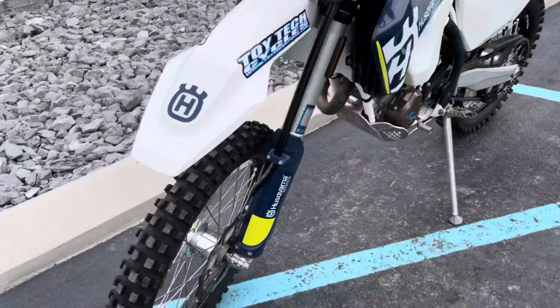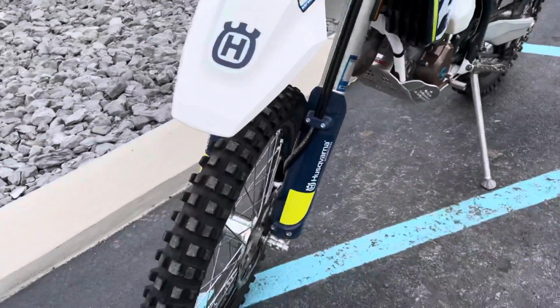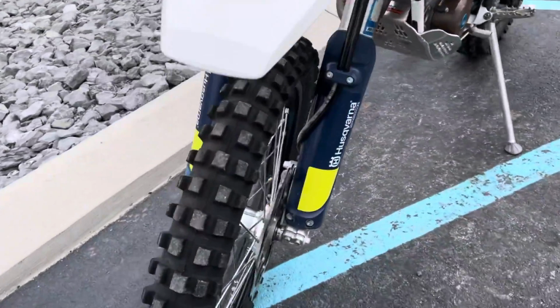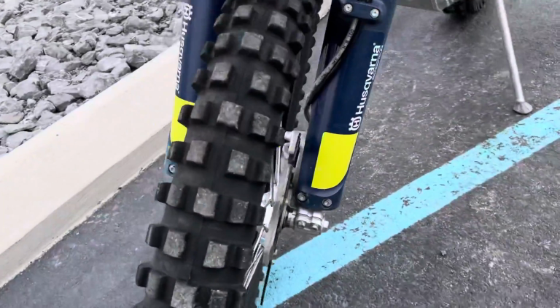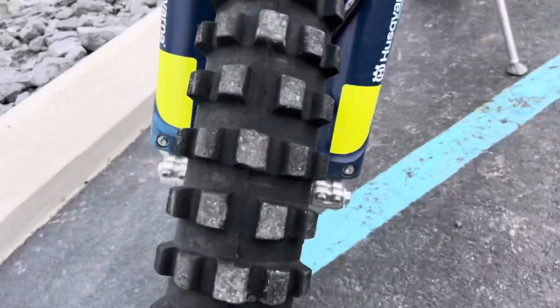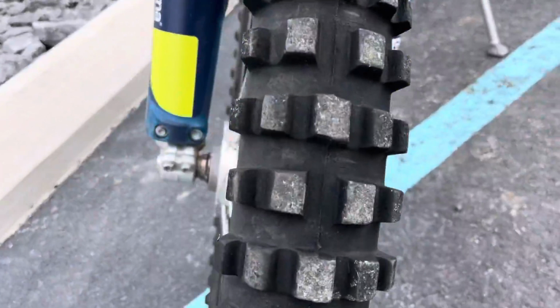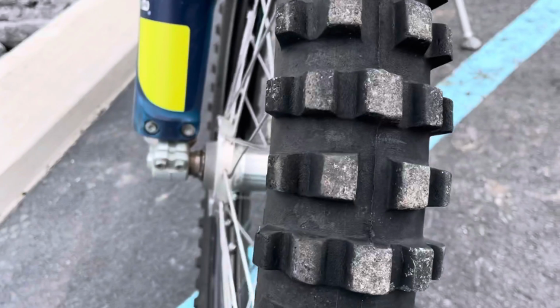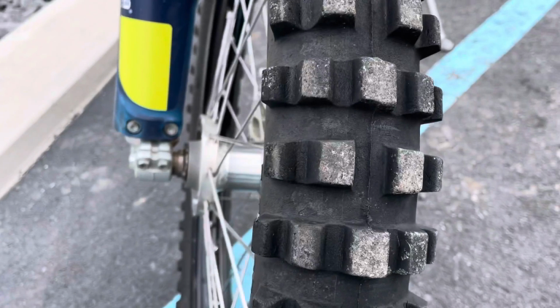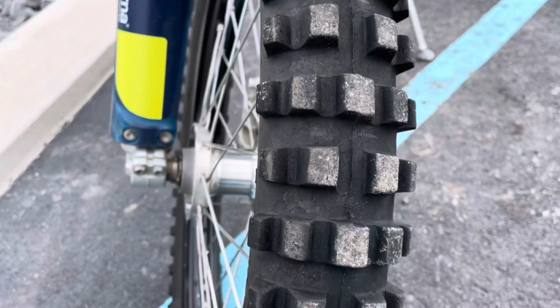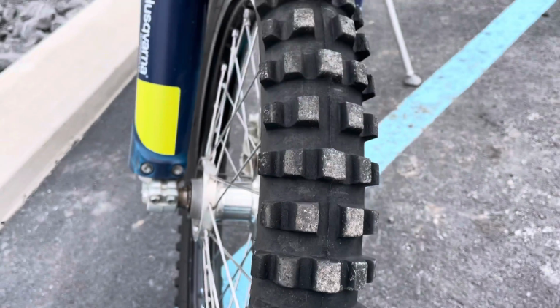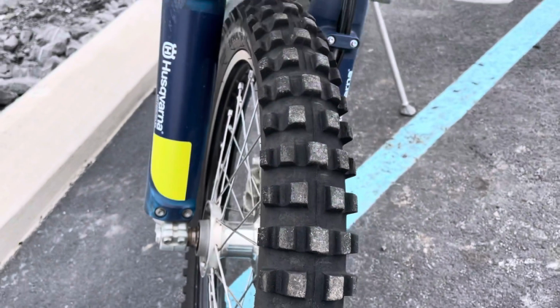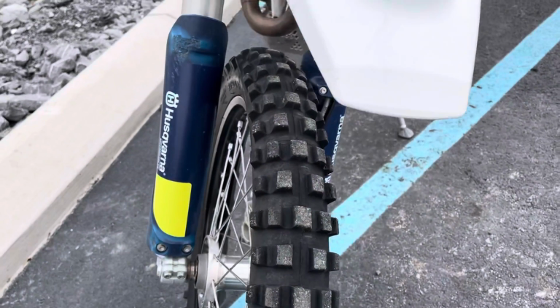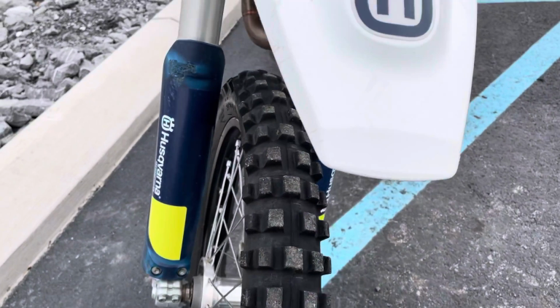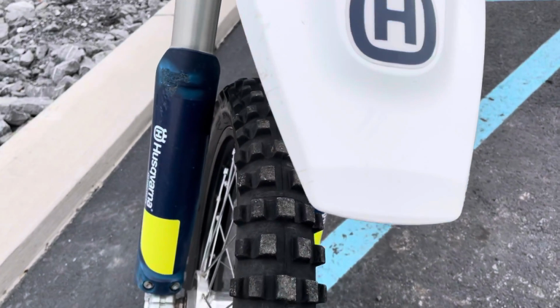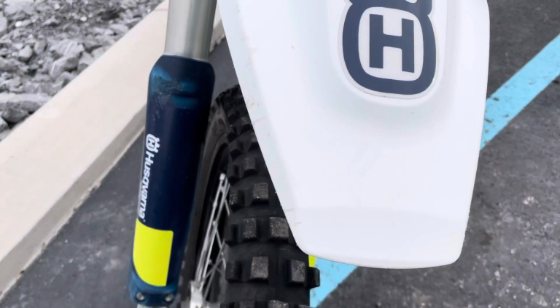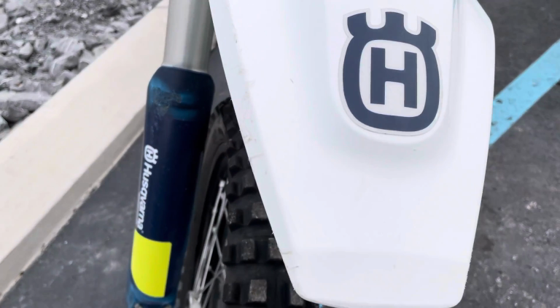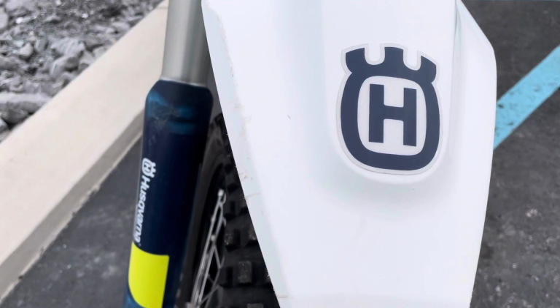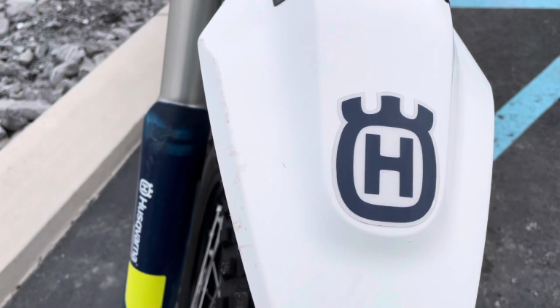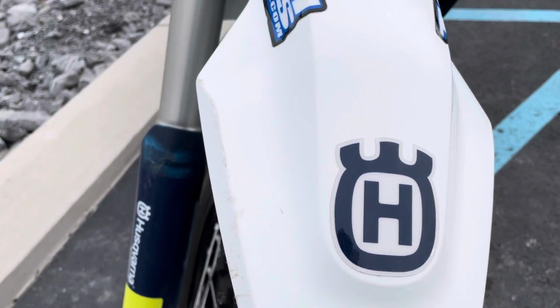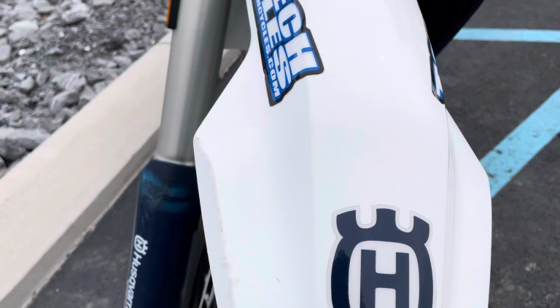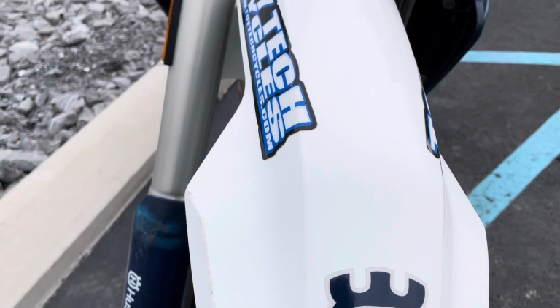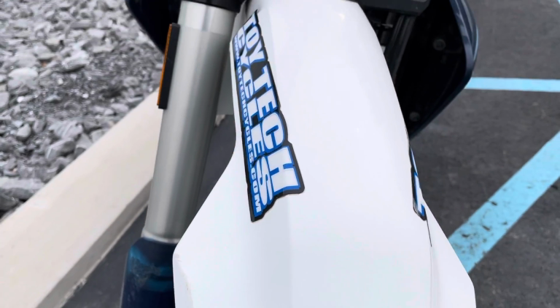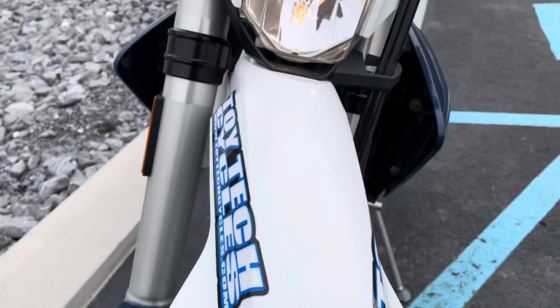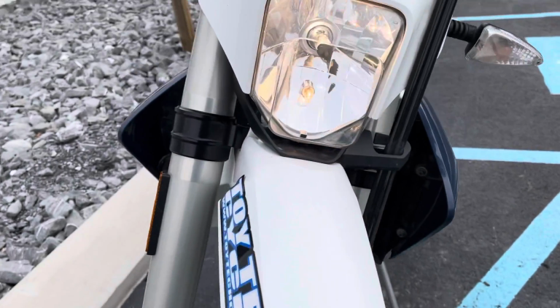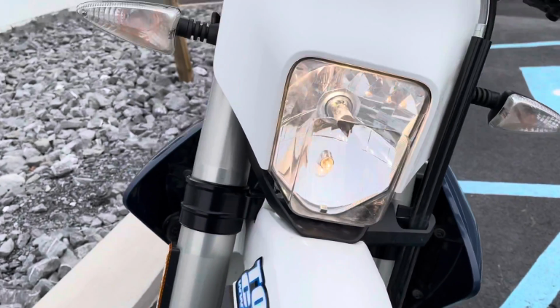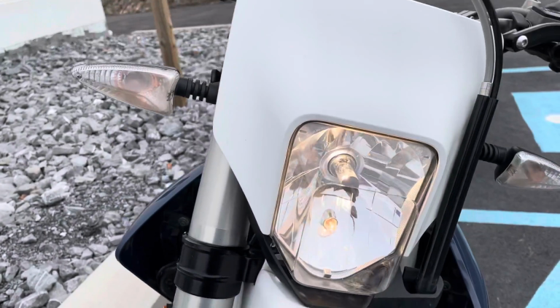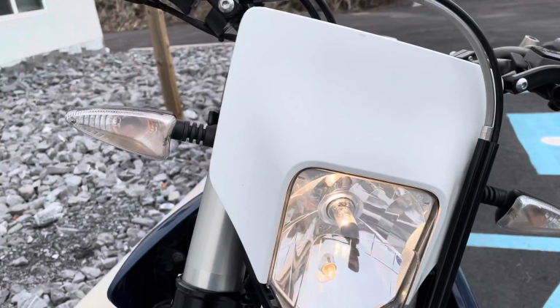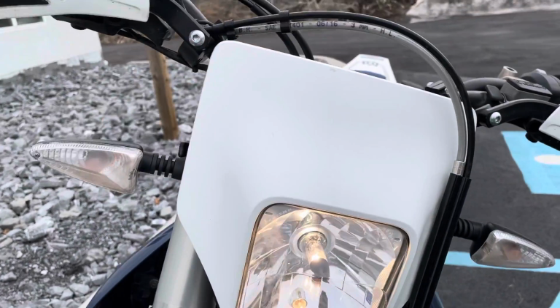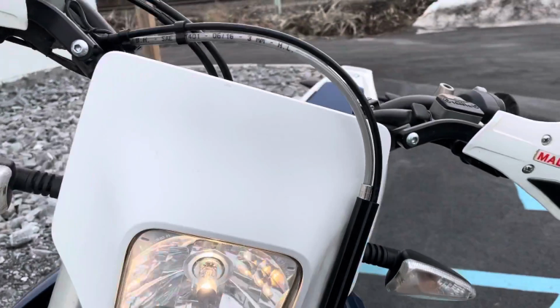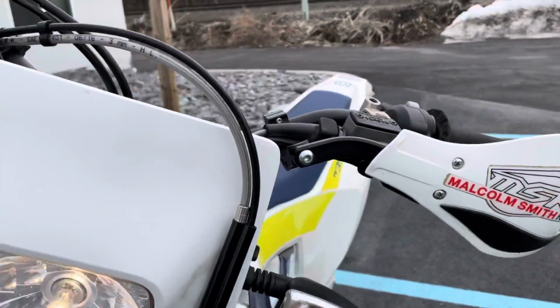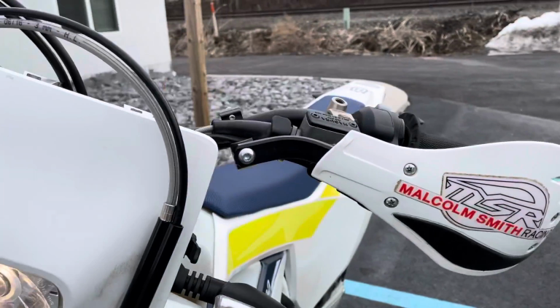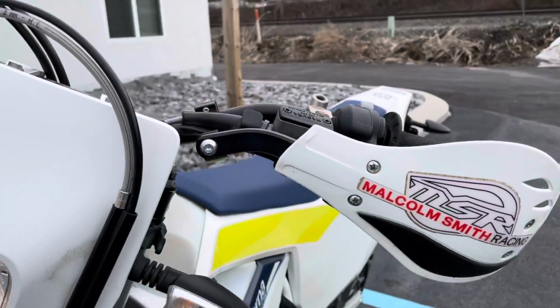Good tires front and rear. Good look at the plastics there. We've got MSR handguards.